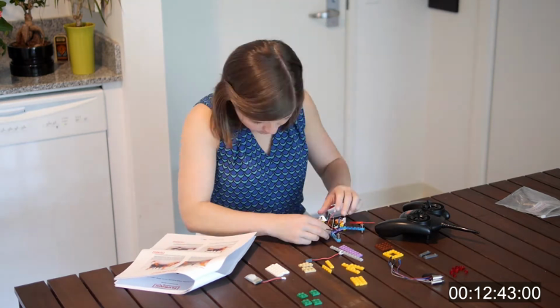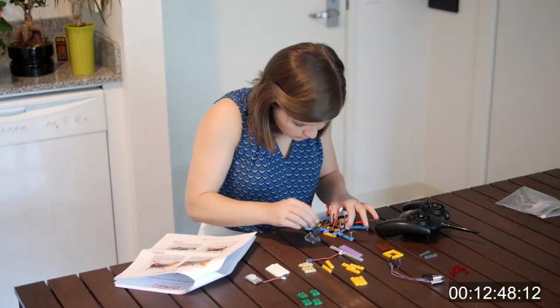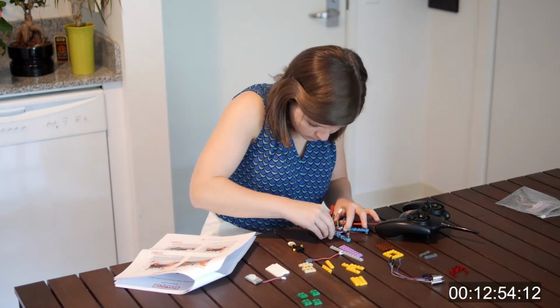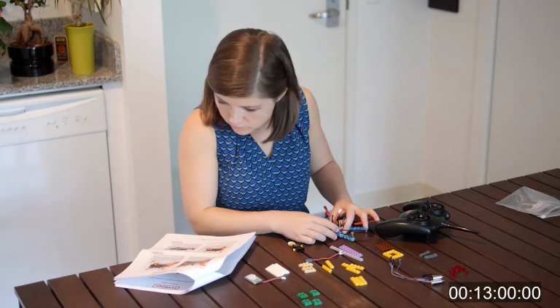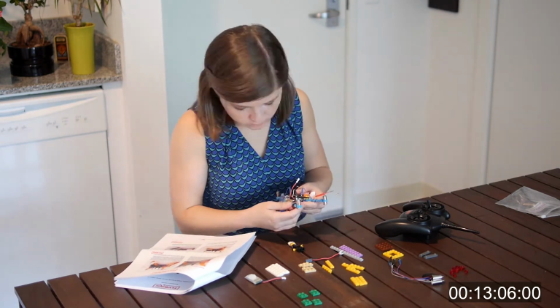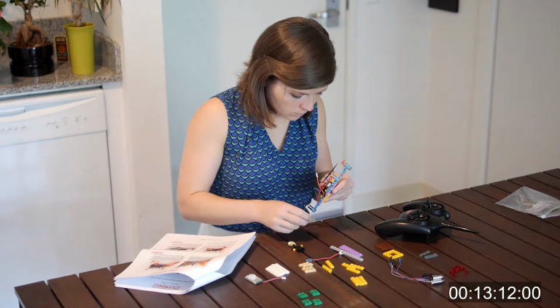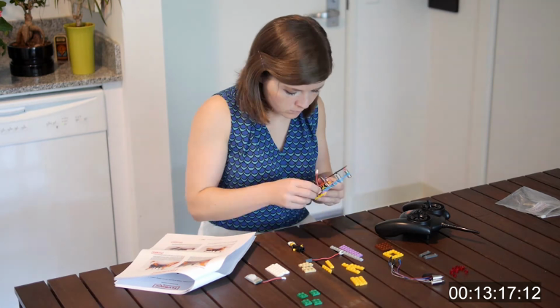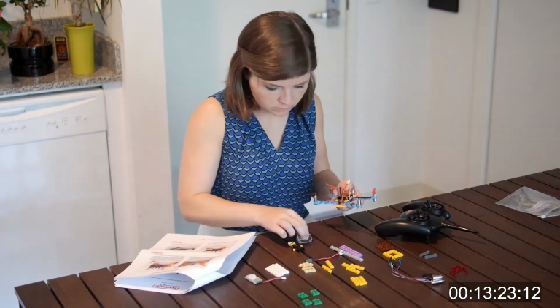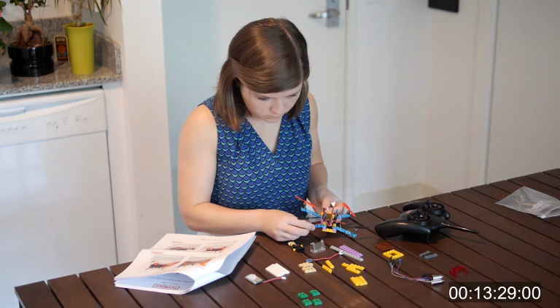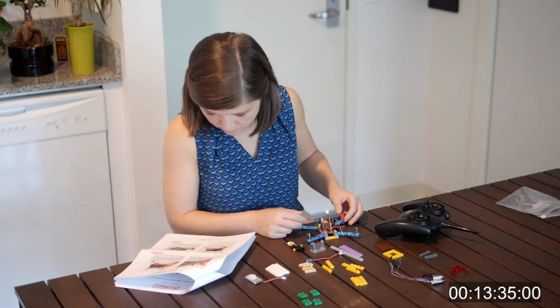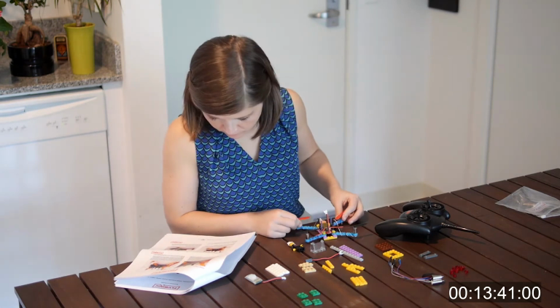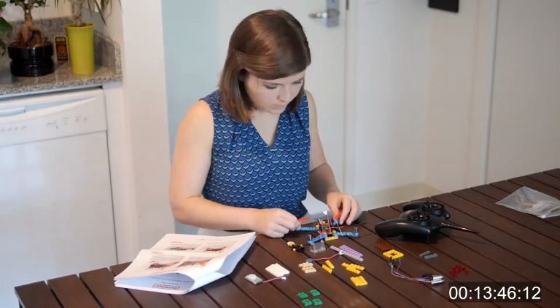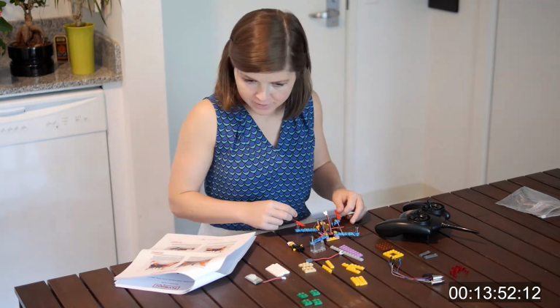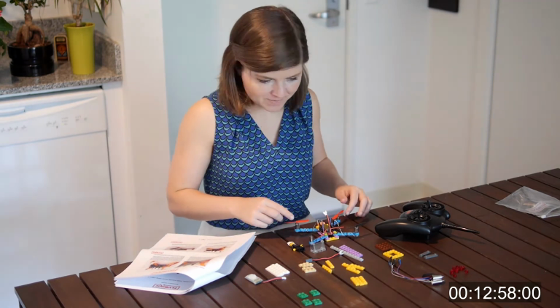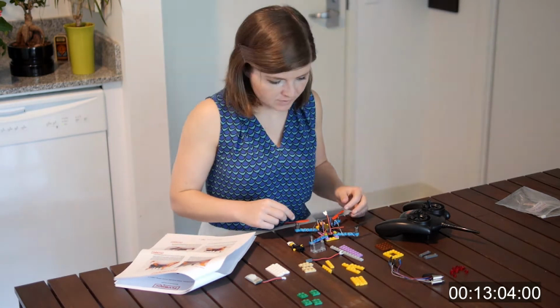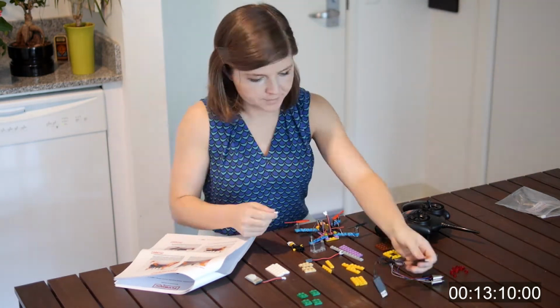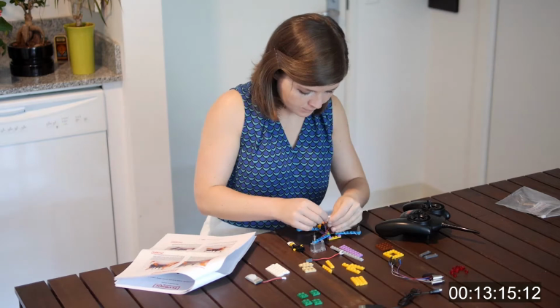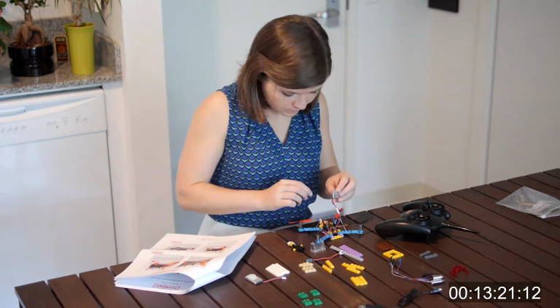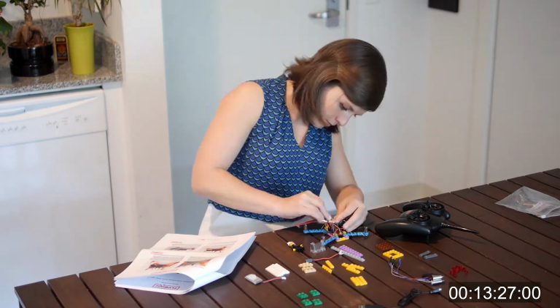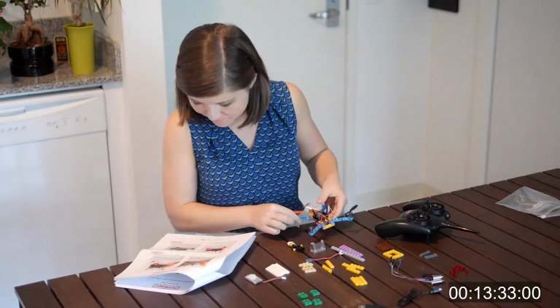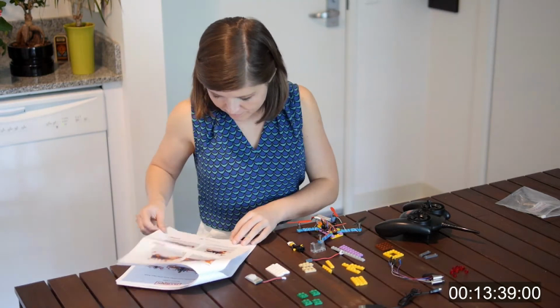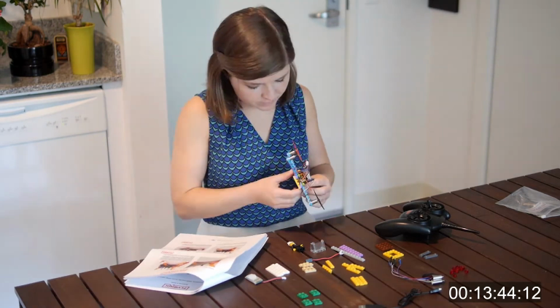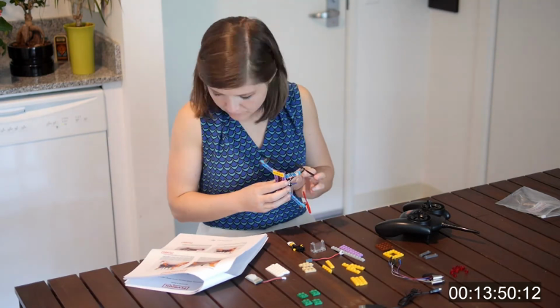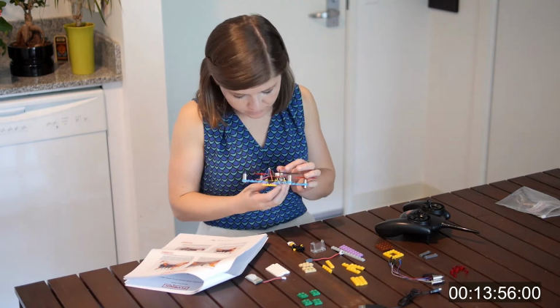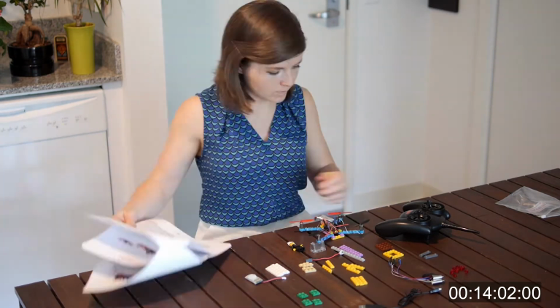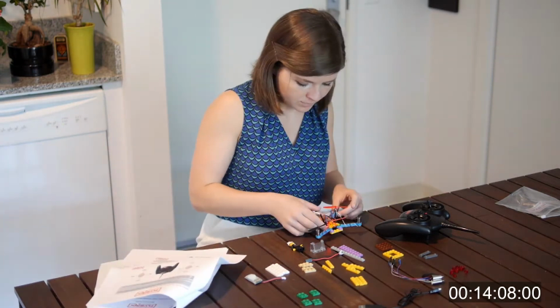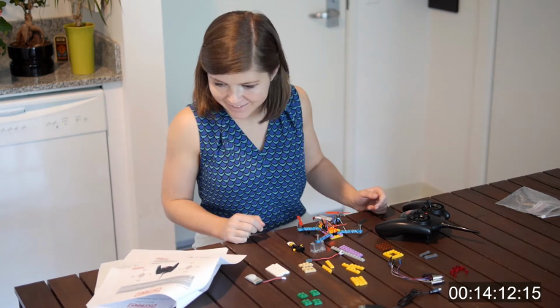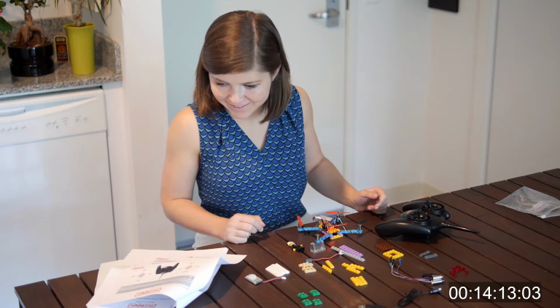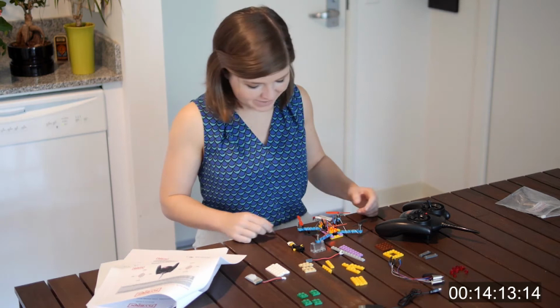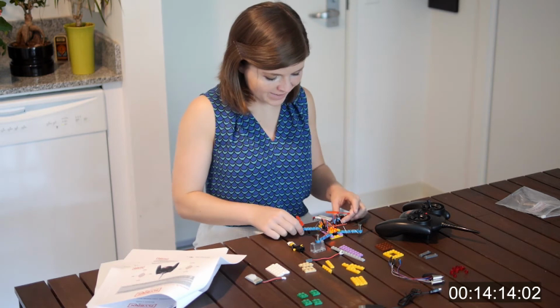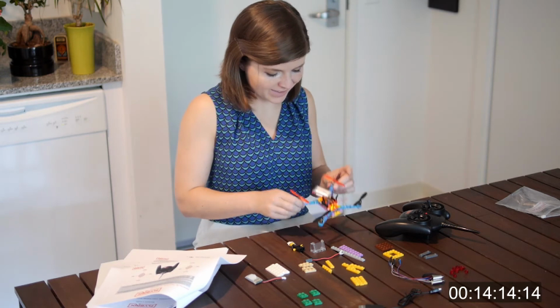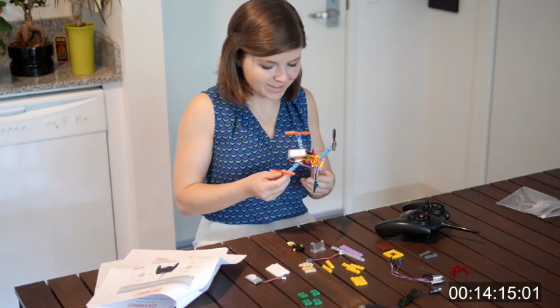If you're feeling more advanced, you can go in and reprogram it yourself. The instruction manual says it takes approximately 15 minutes to build — they were right! I'm clocking in here around 14 minutes.